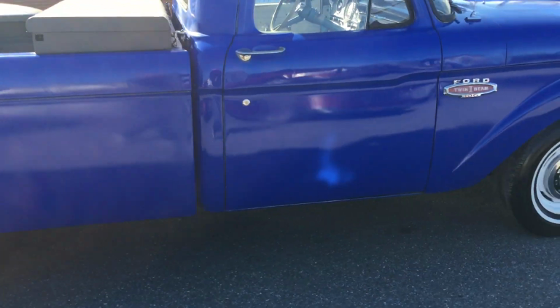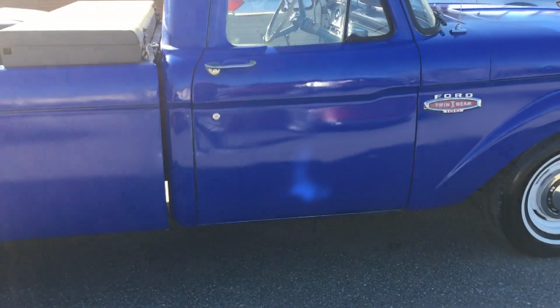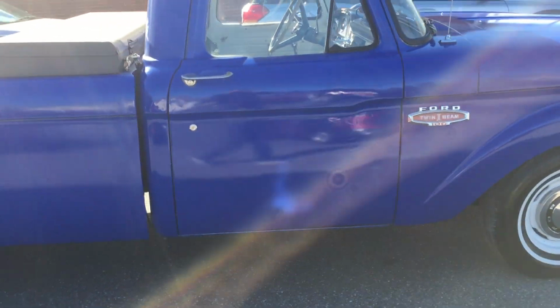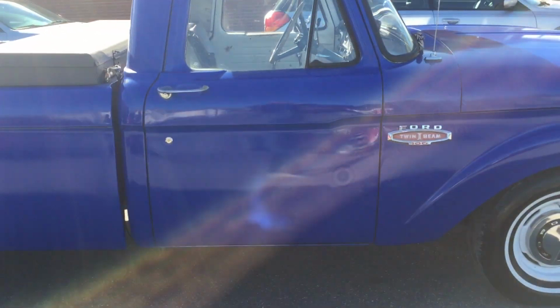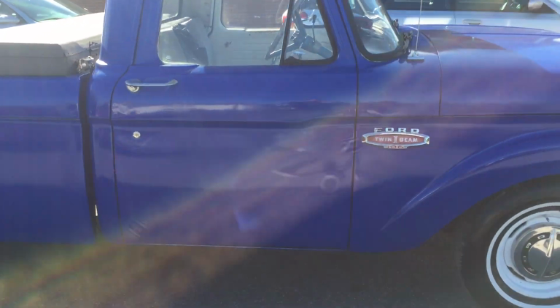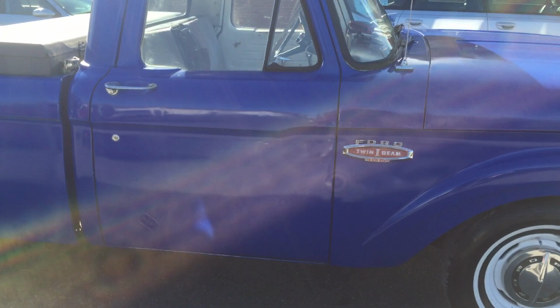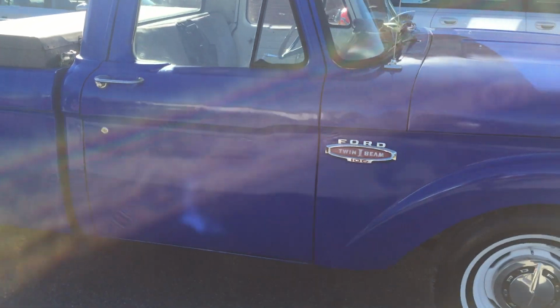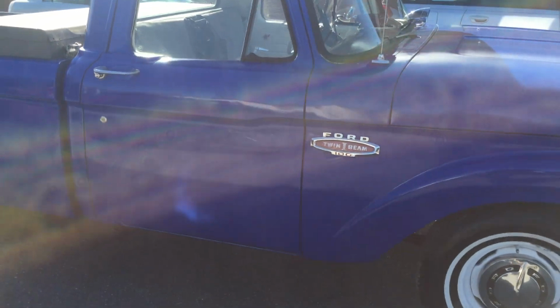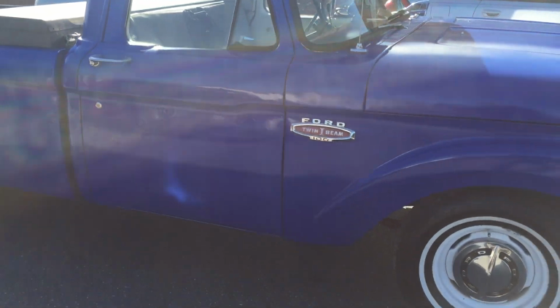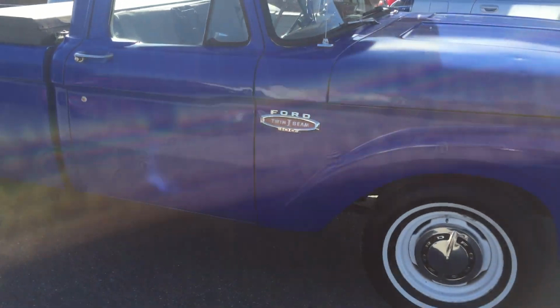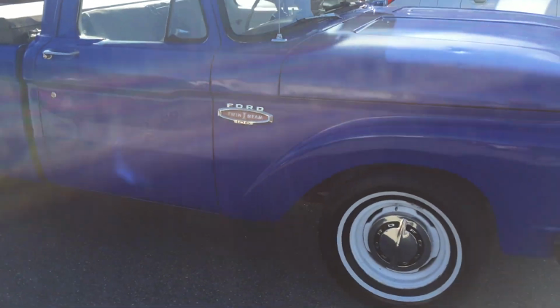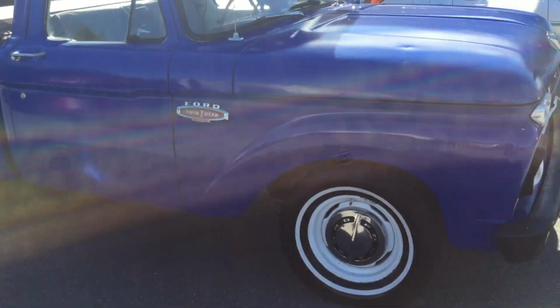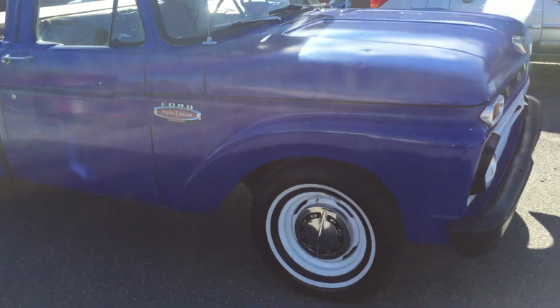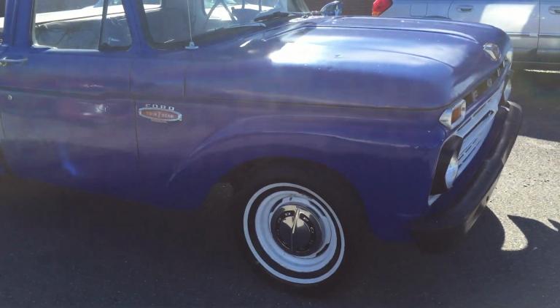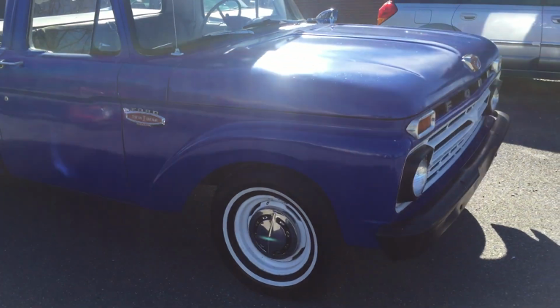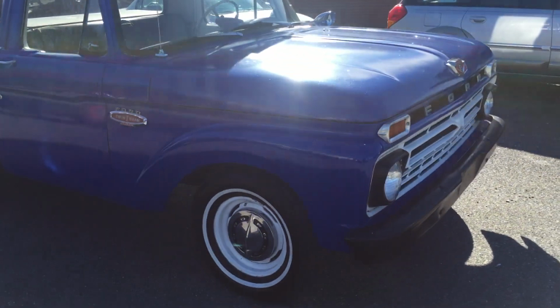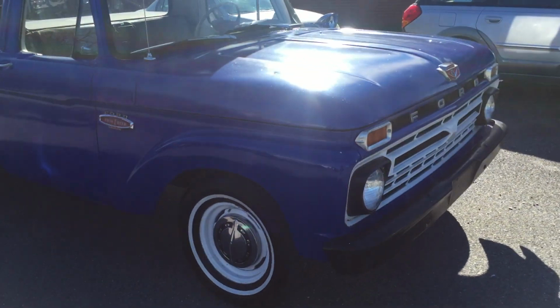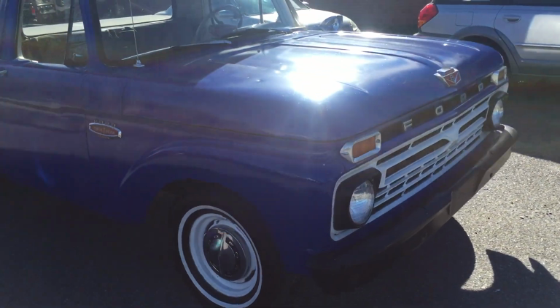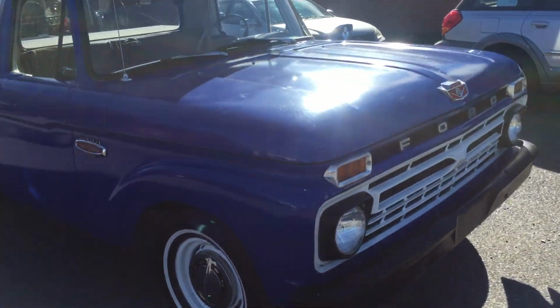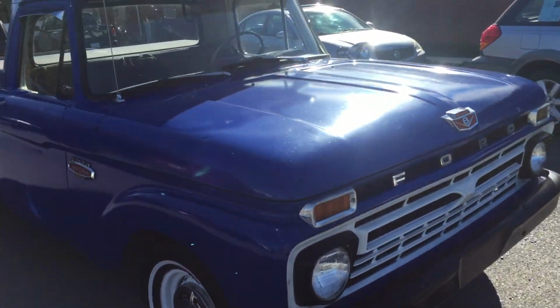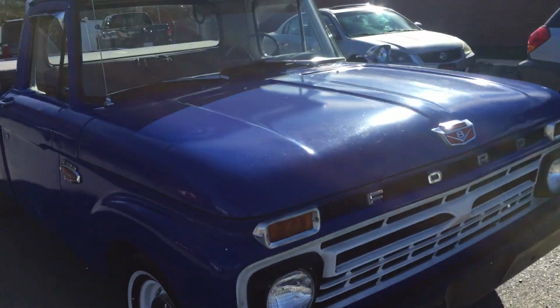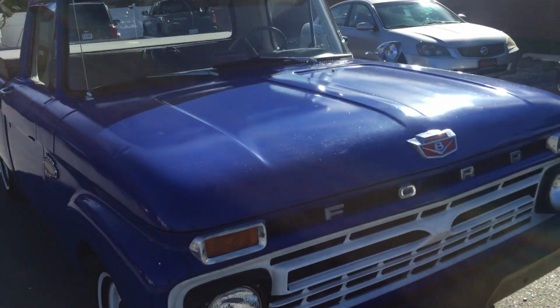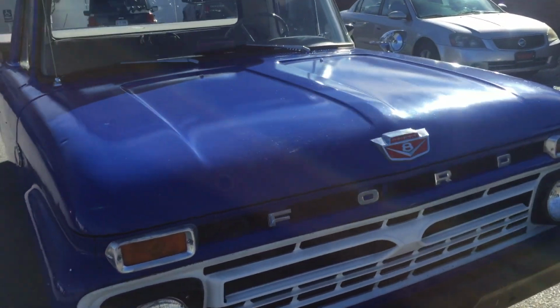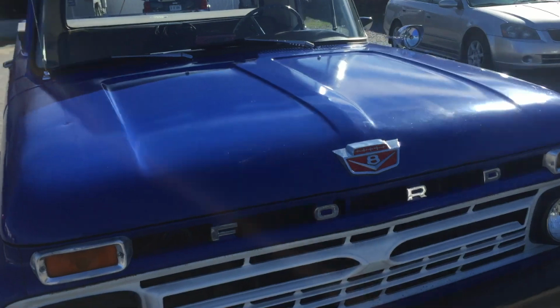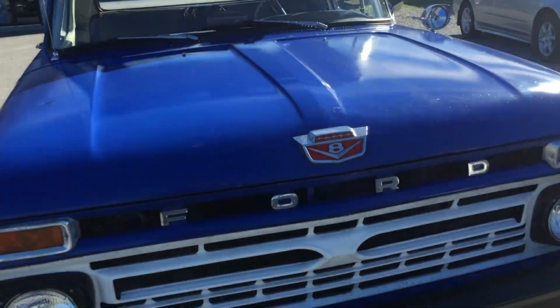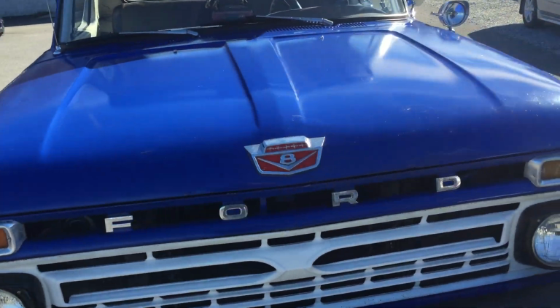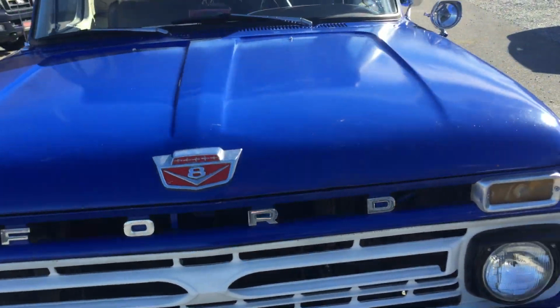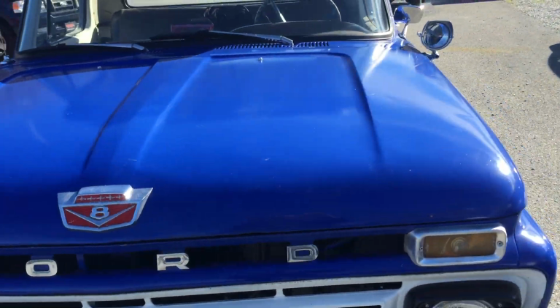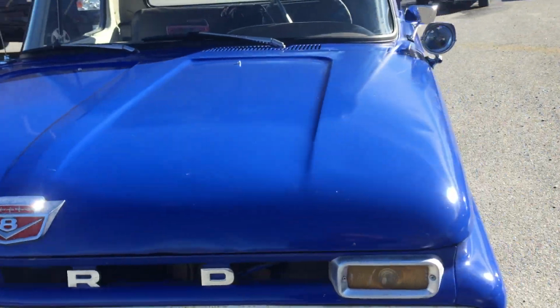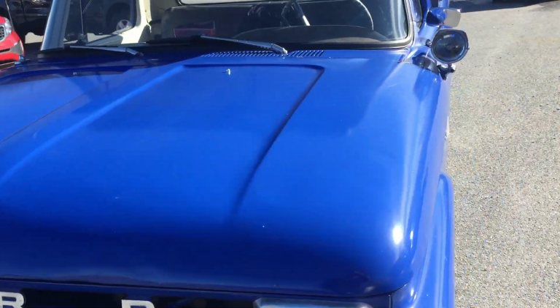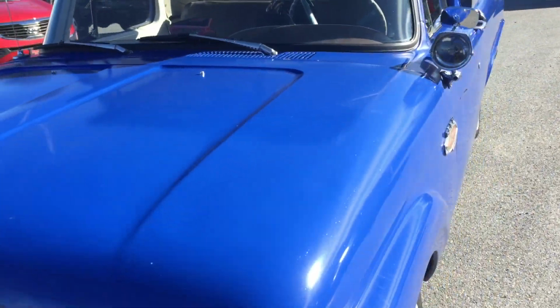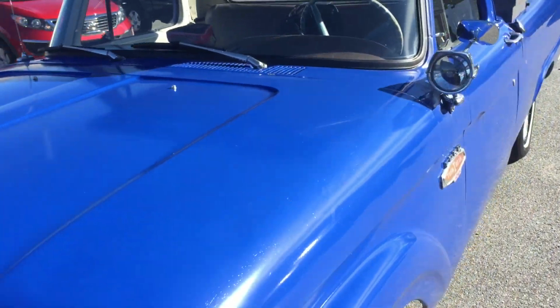This truck runs, drives, stops. It's going to be a great truck to drive around as a rat rod, or go ahead and restore it back to the original.